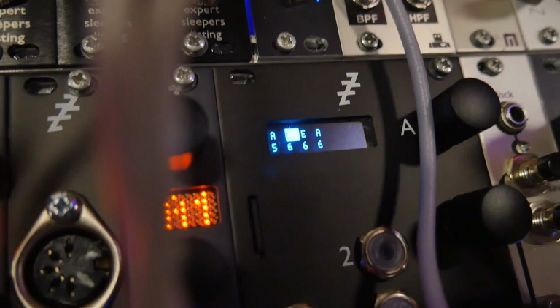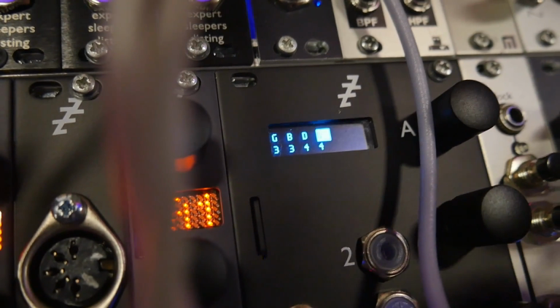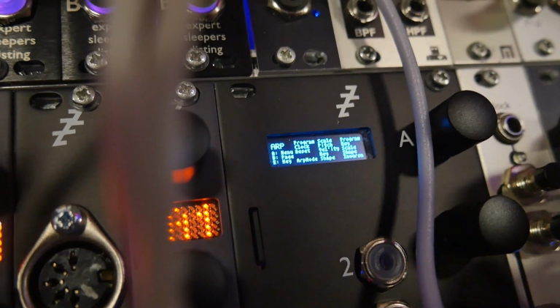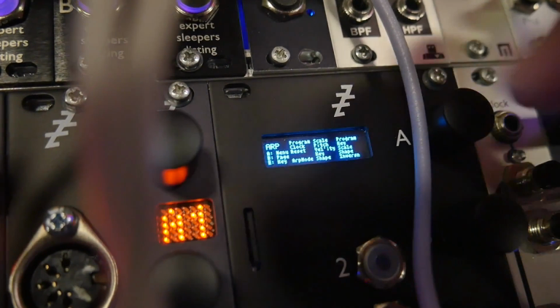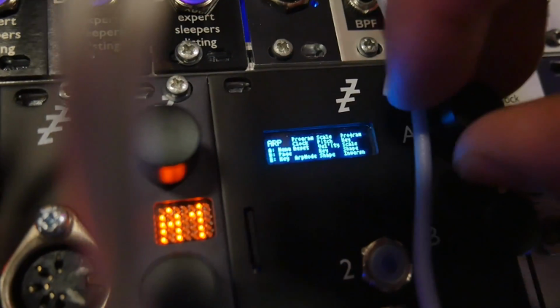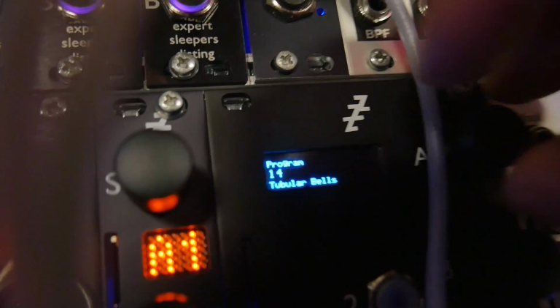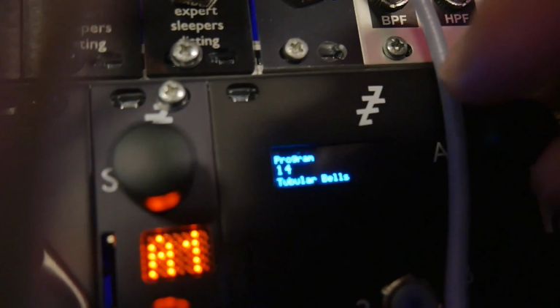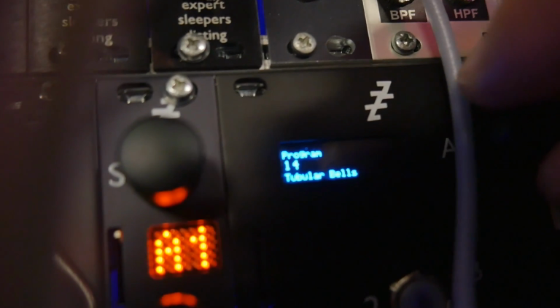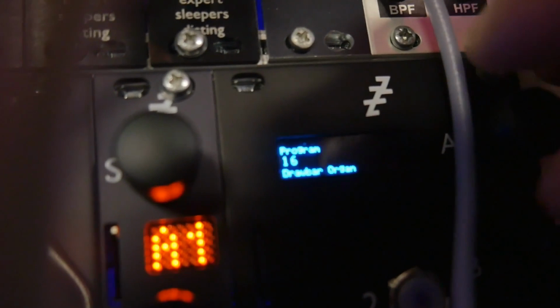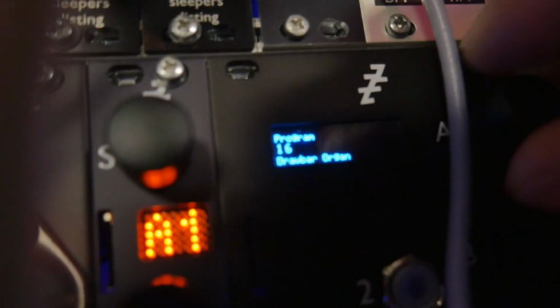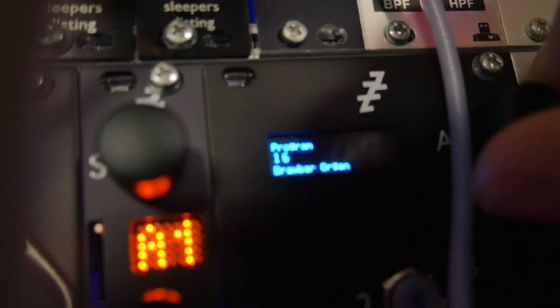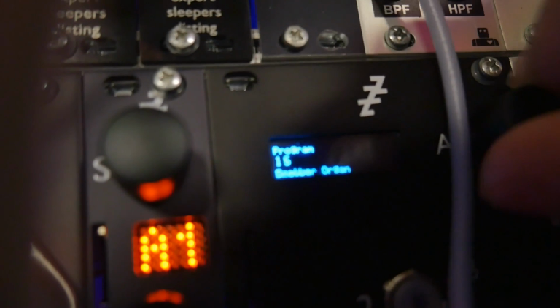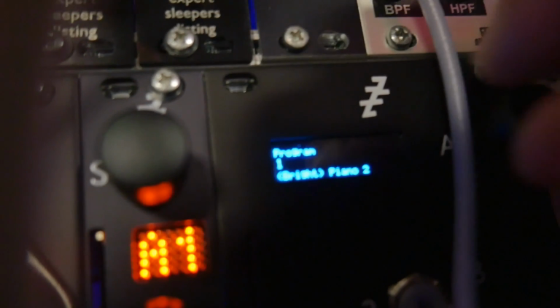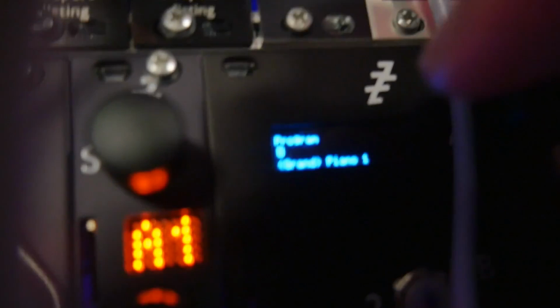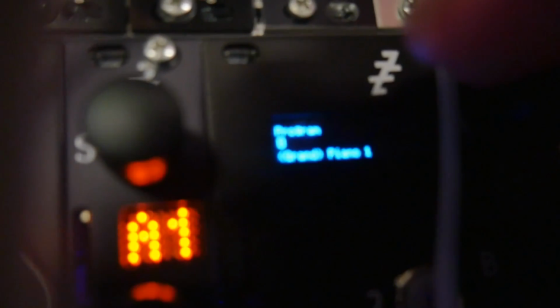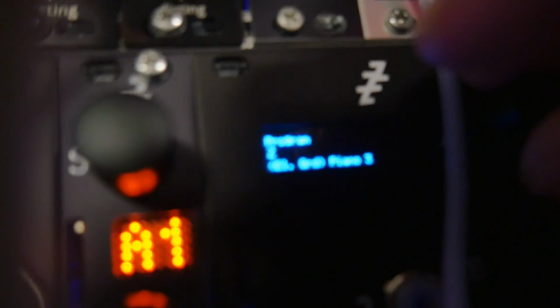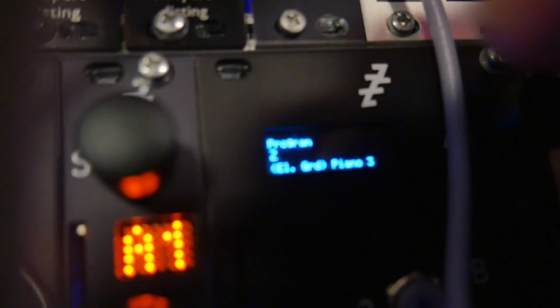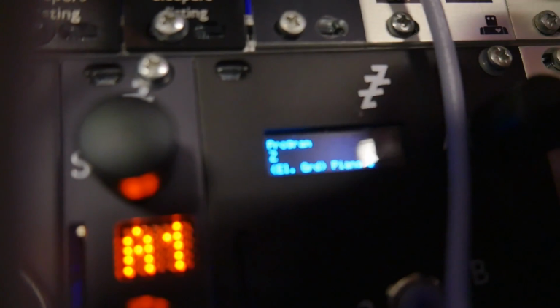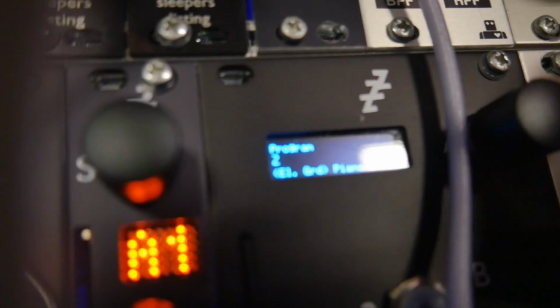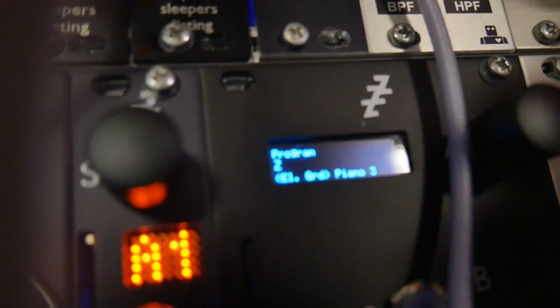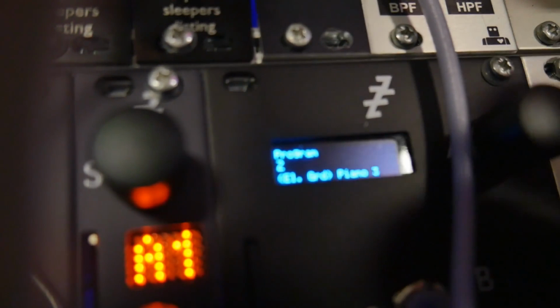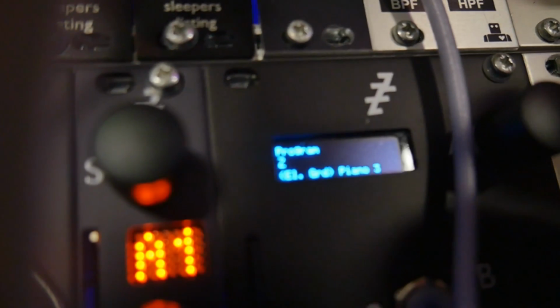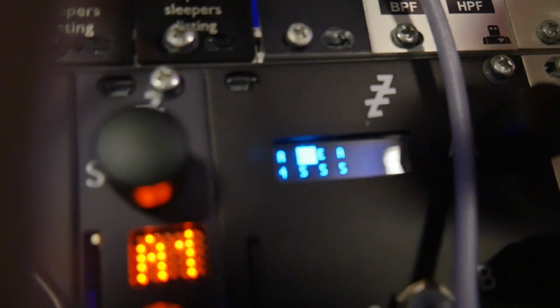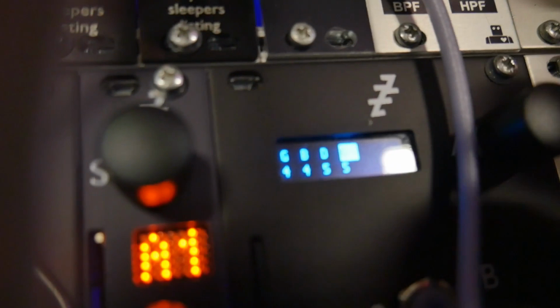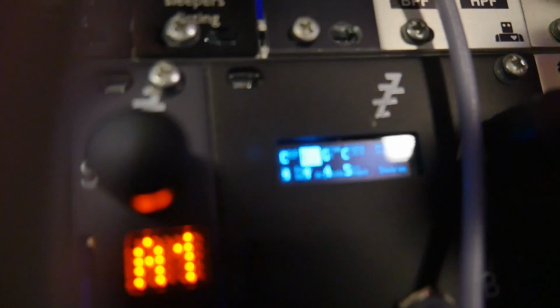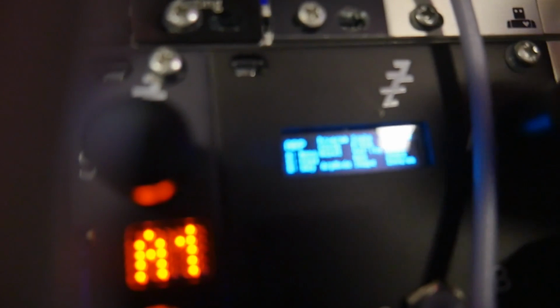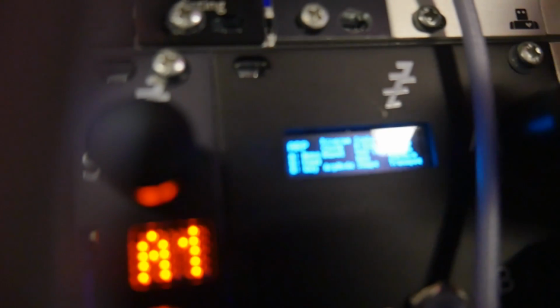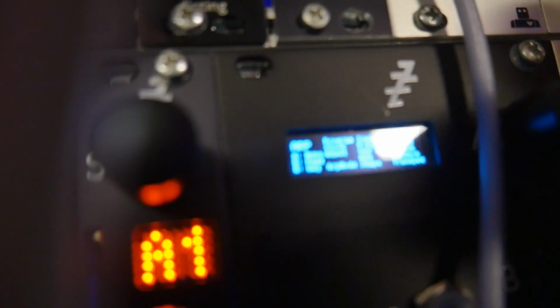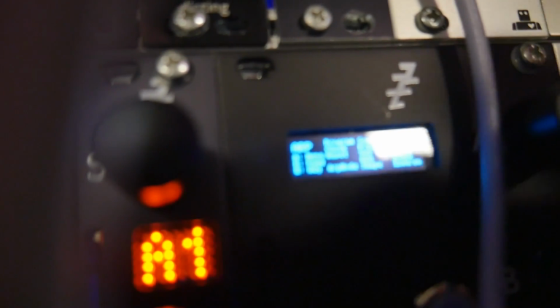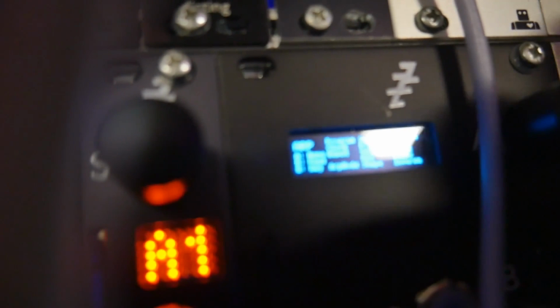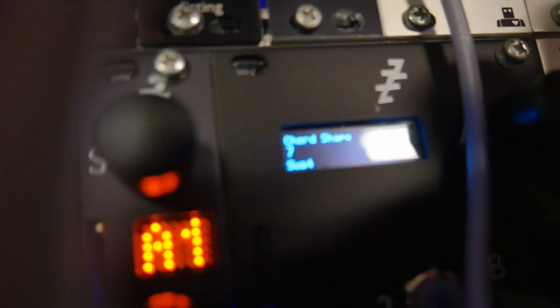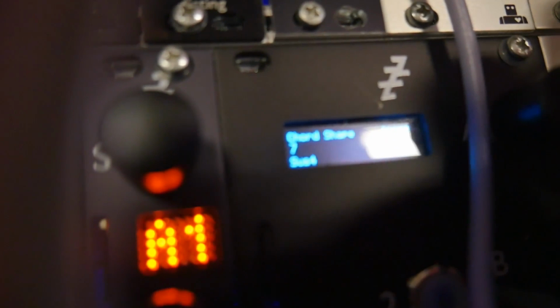And then you can change it in different ways. I can obviously change the sound, change the arpeggiation modes, change the key, change the chord shape.